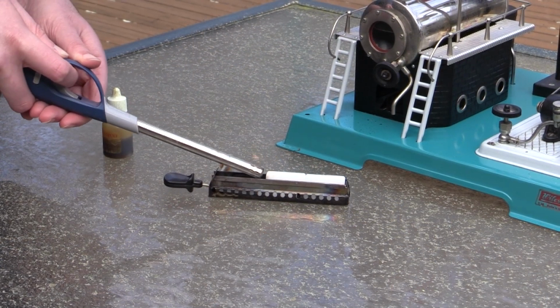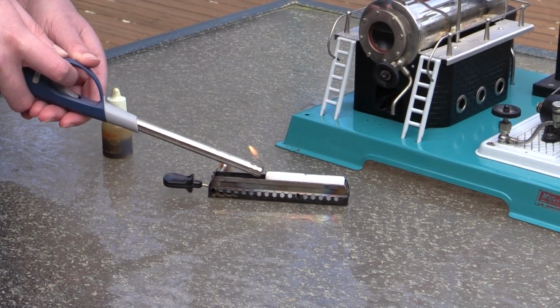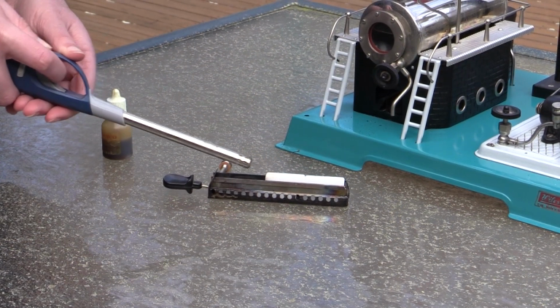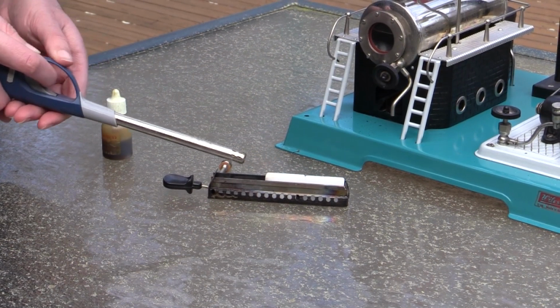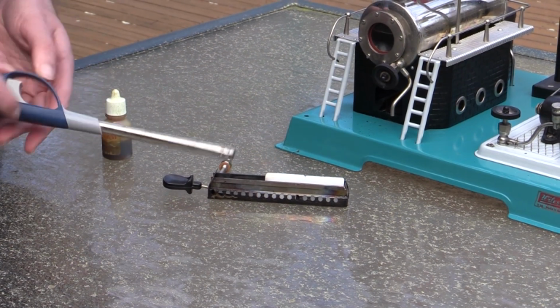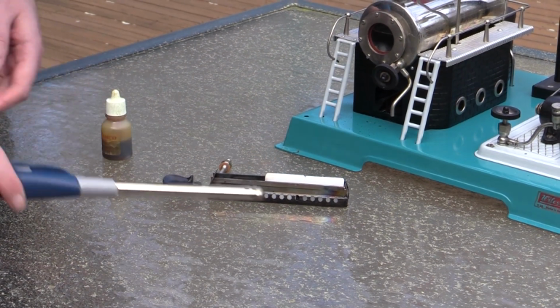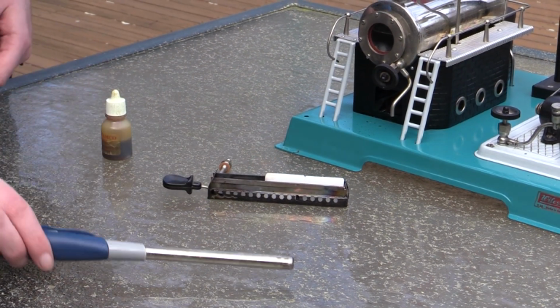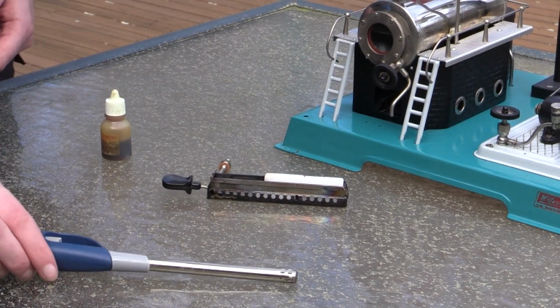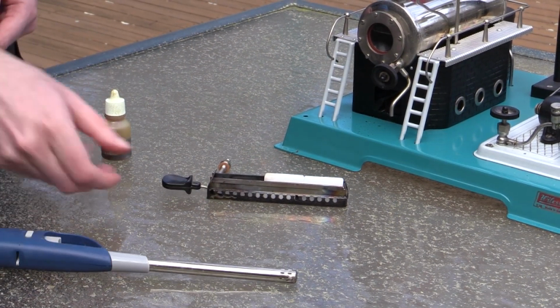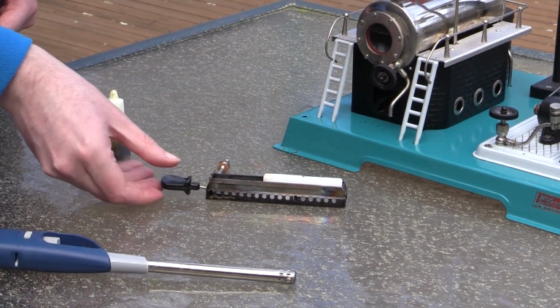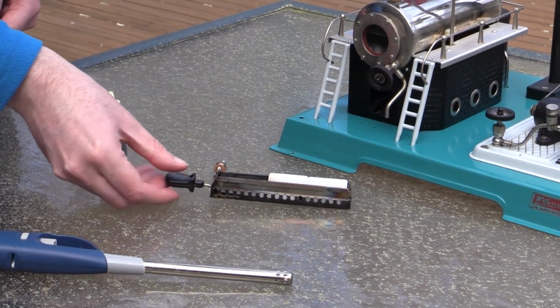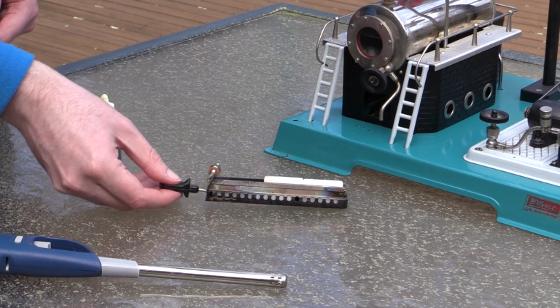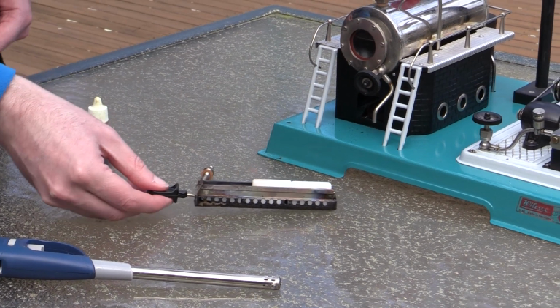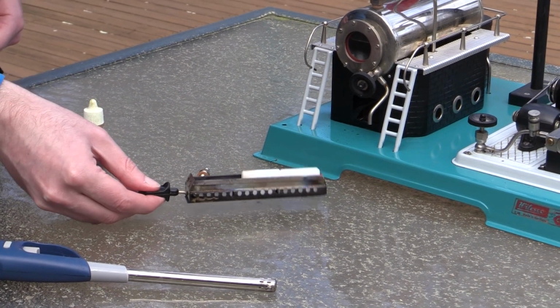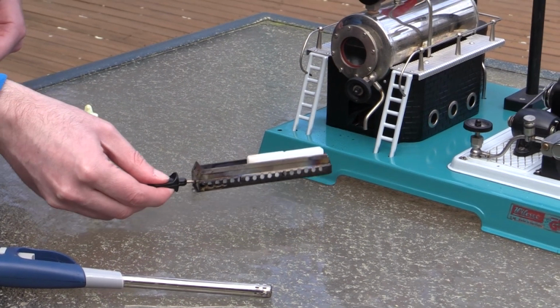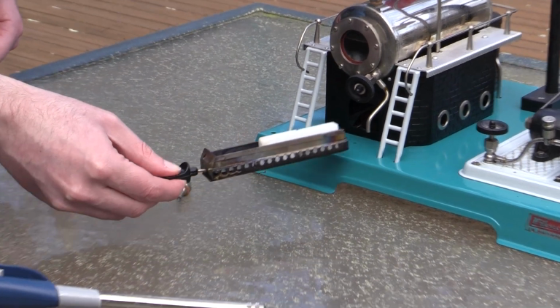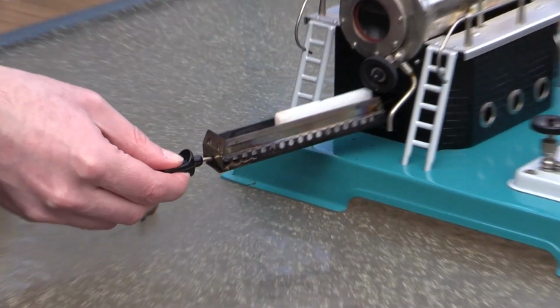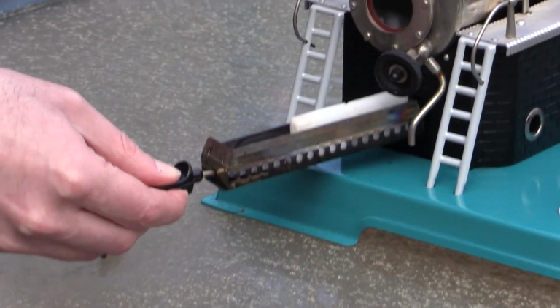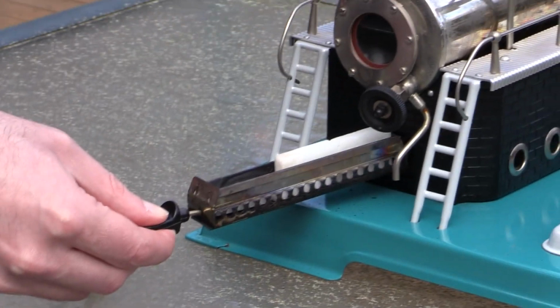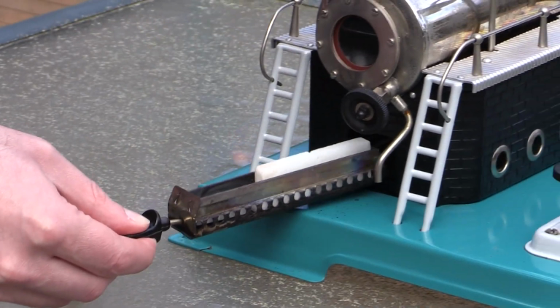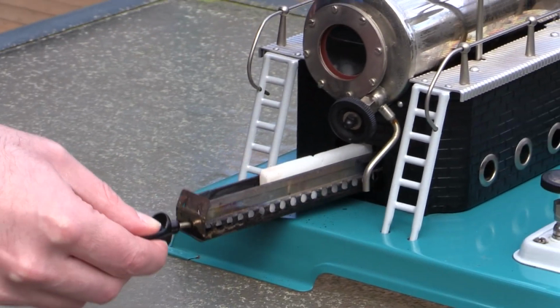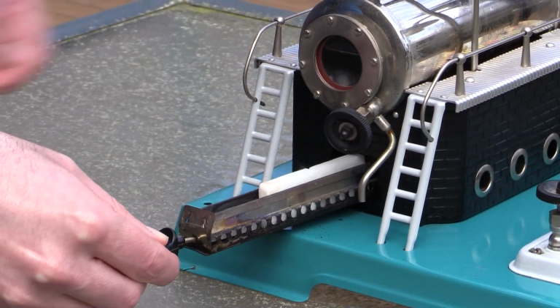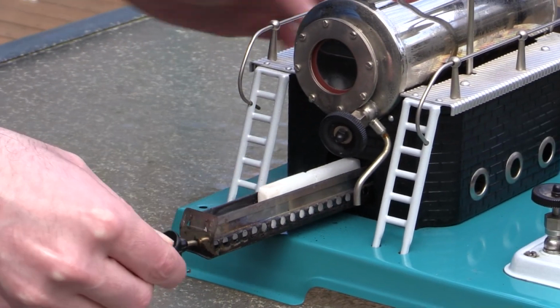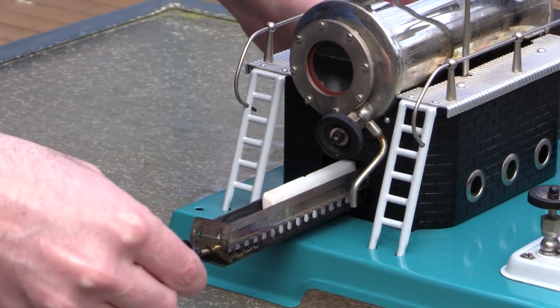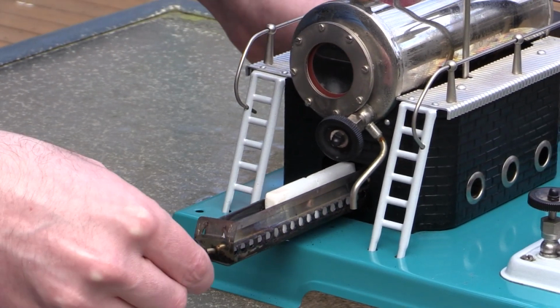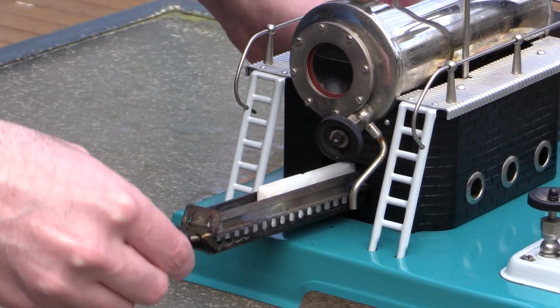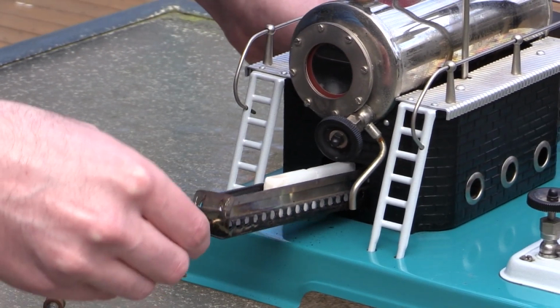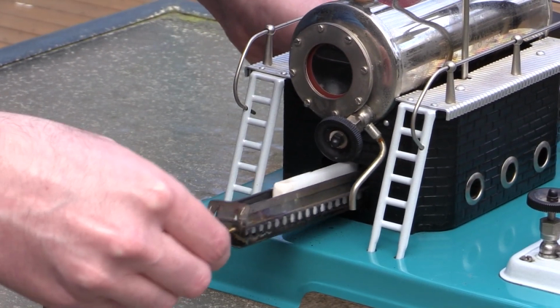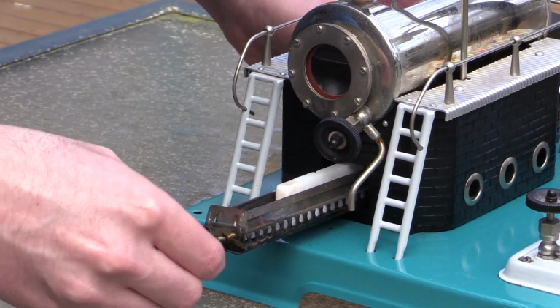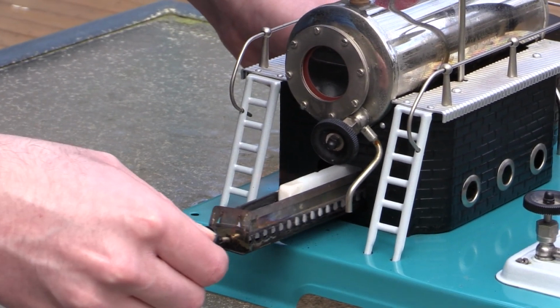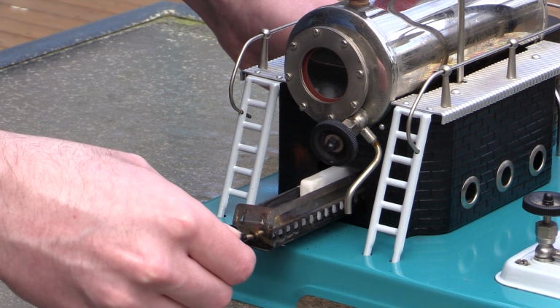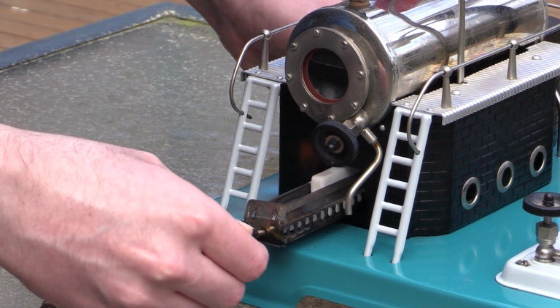Then we light the fuel. This particular engine runs on solid fuel, so you light that in its tray and then you put the tray into the boiler.